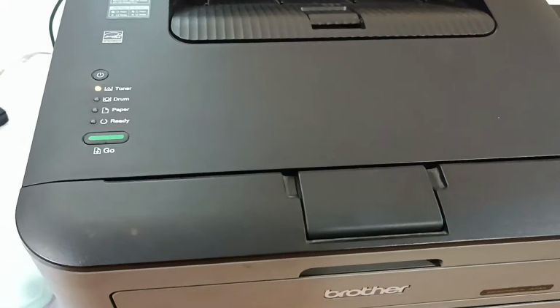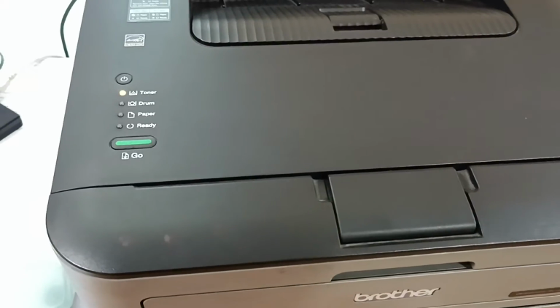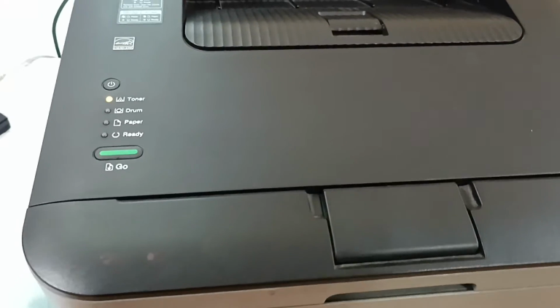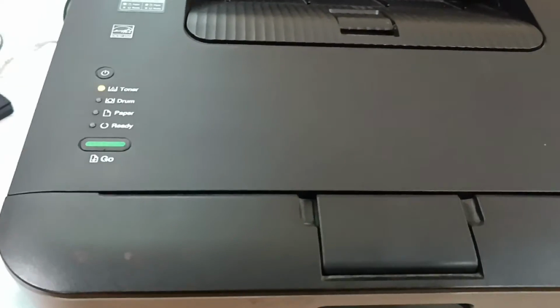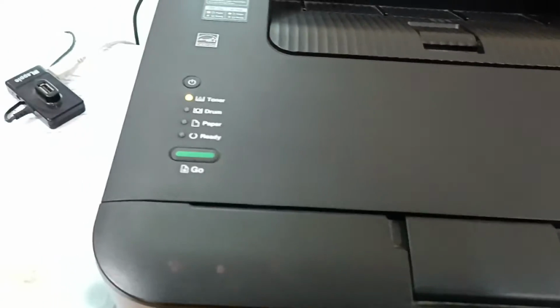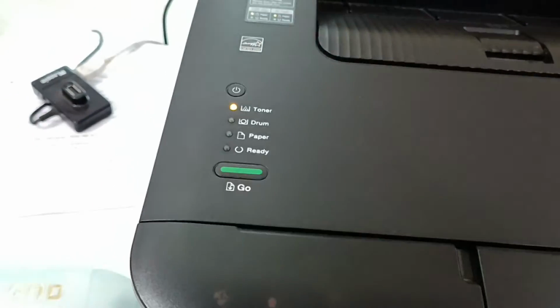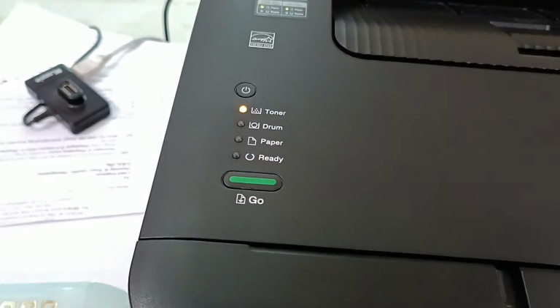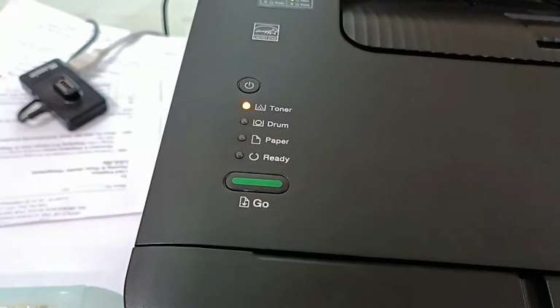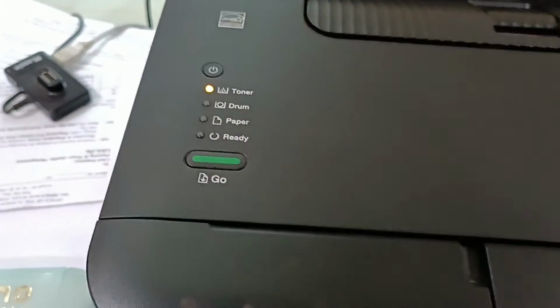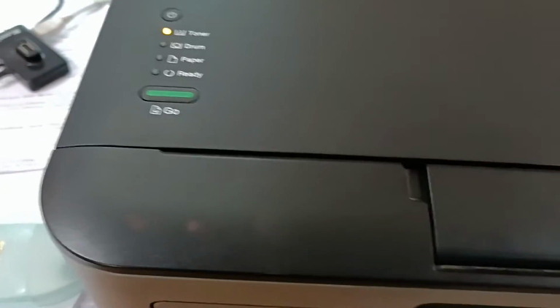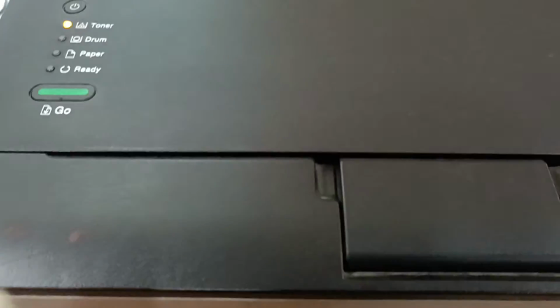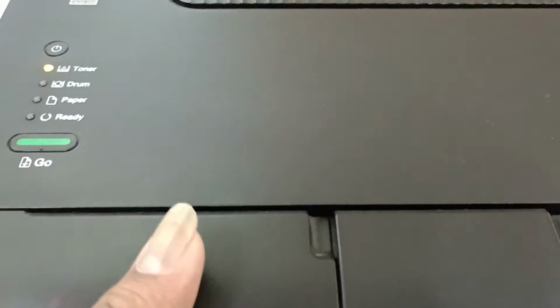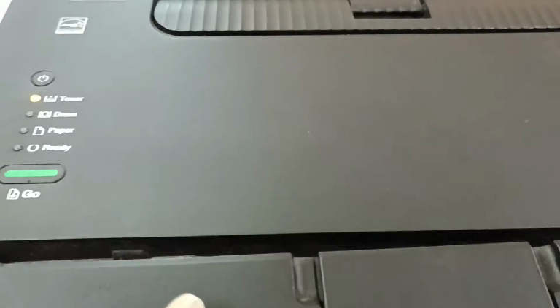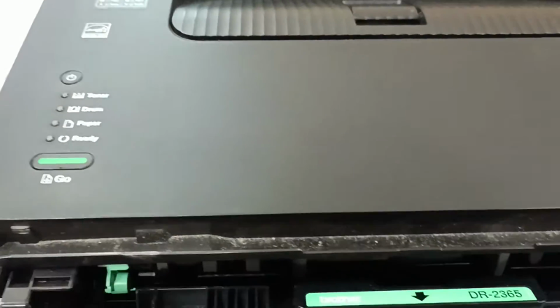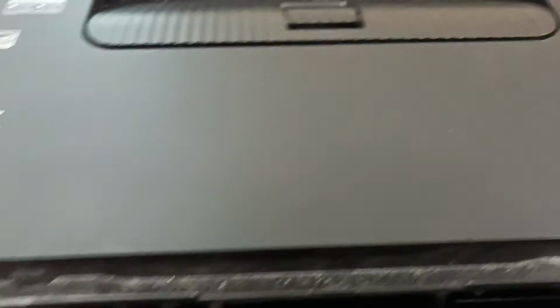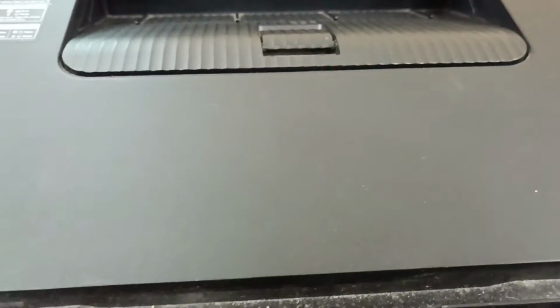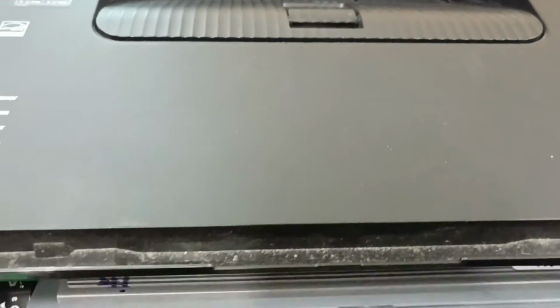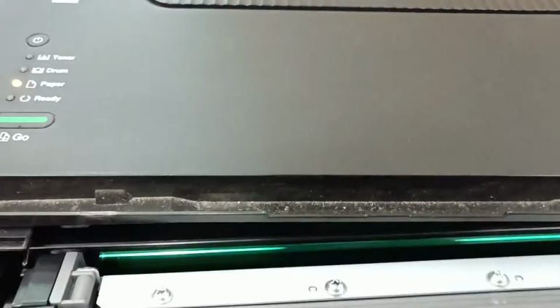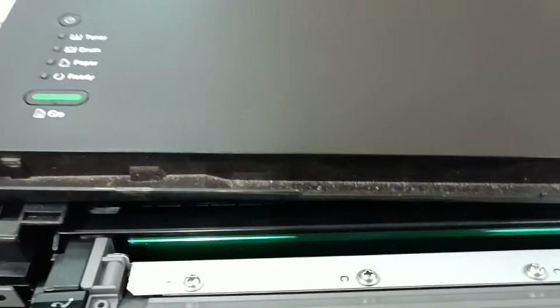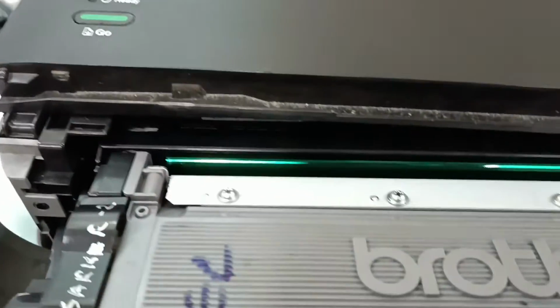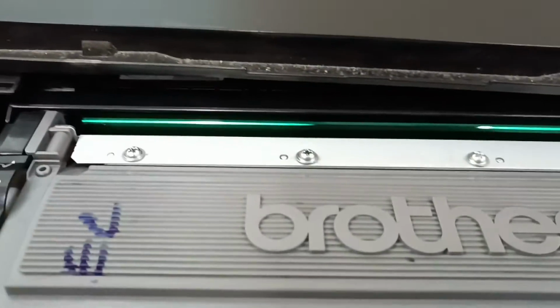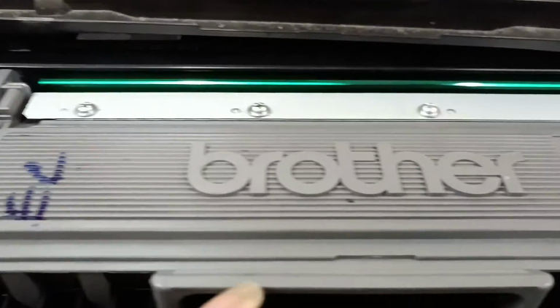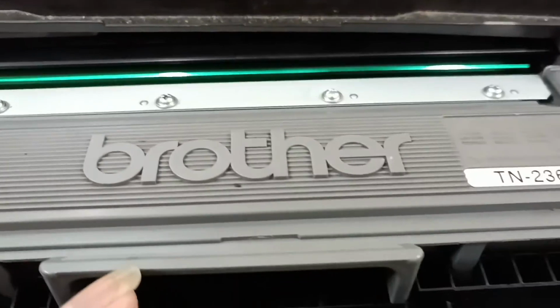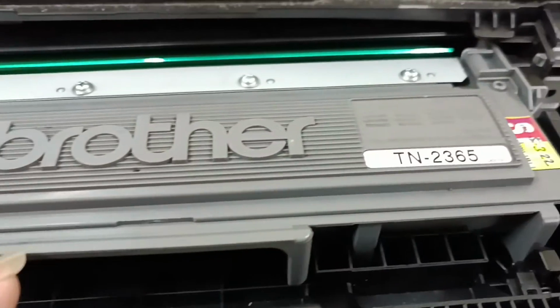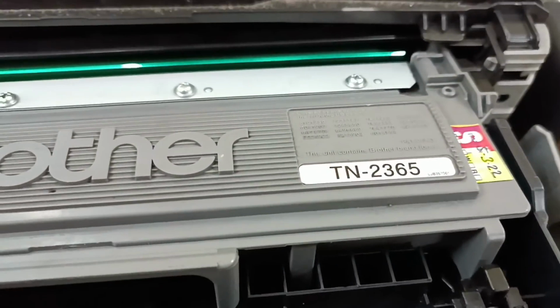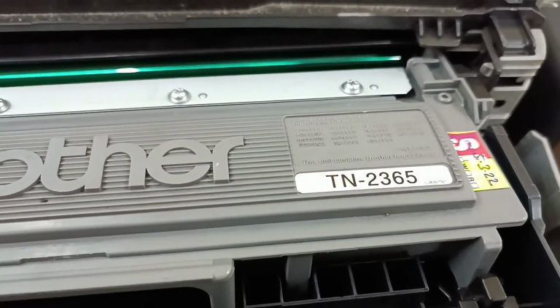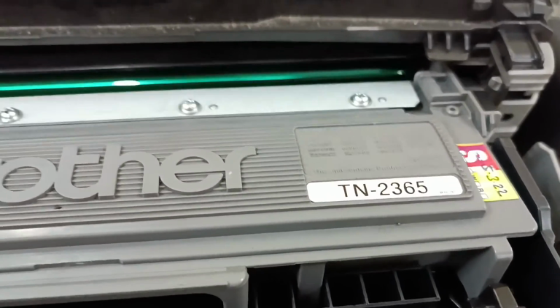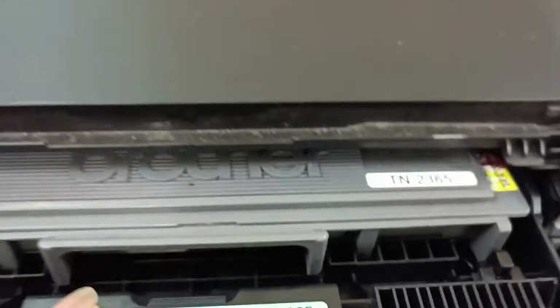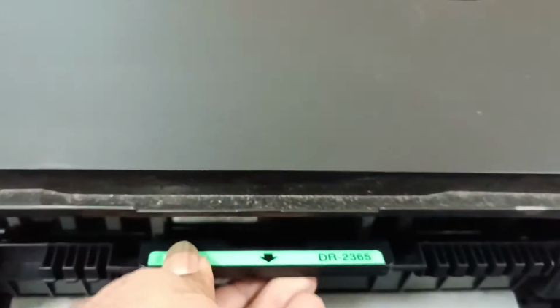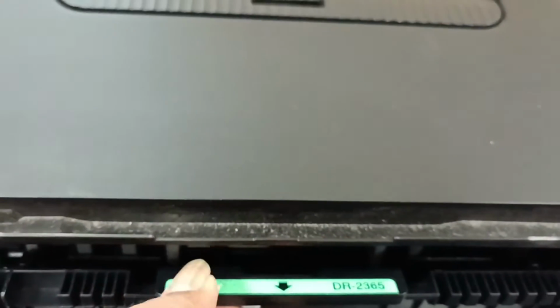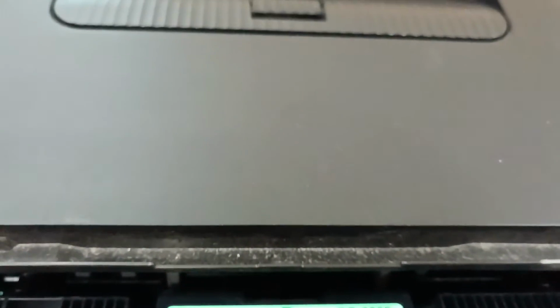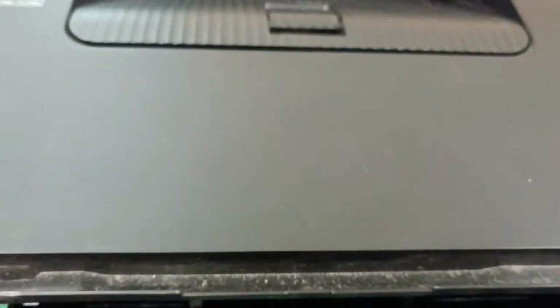How to de-reset Brother toner cartridge. Number 1: TN236. Now.